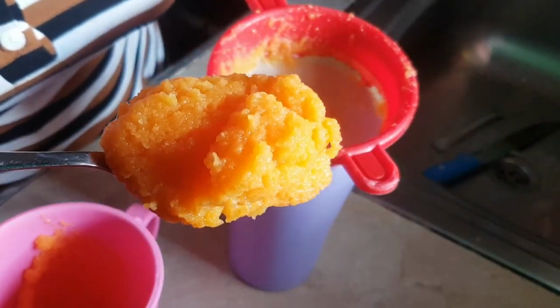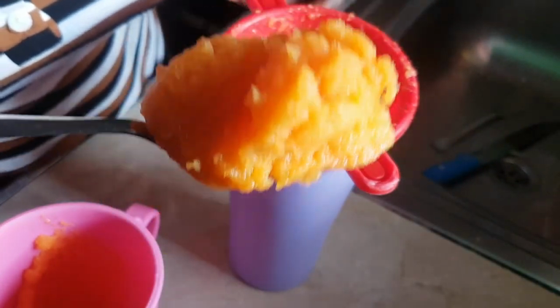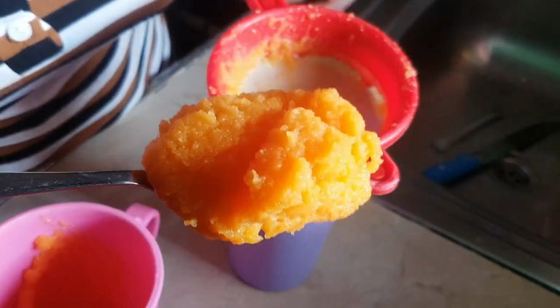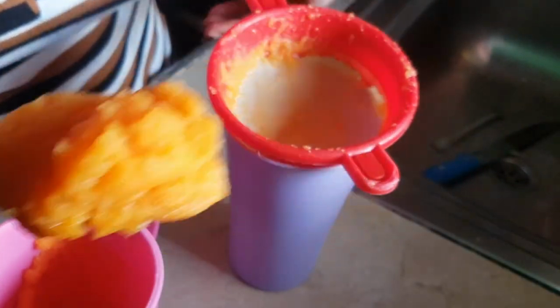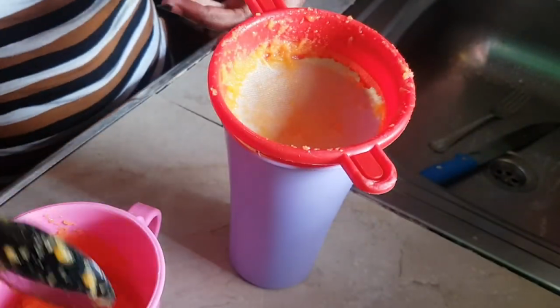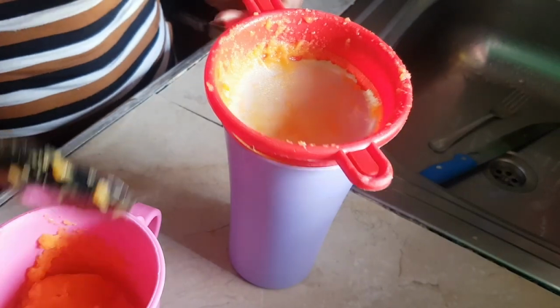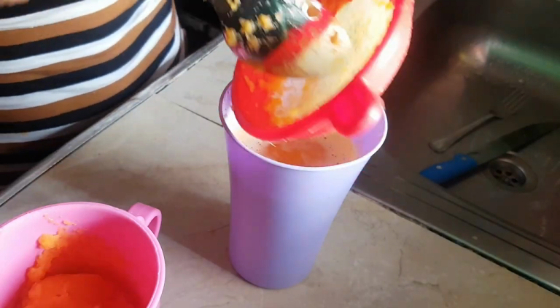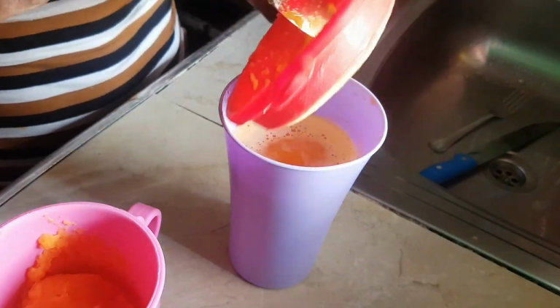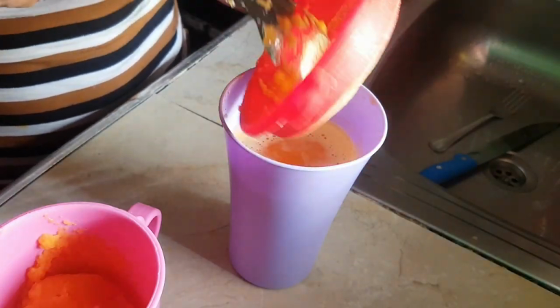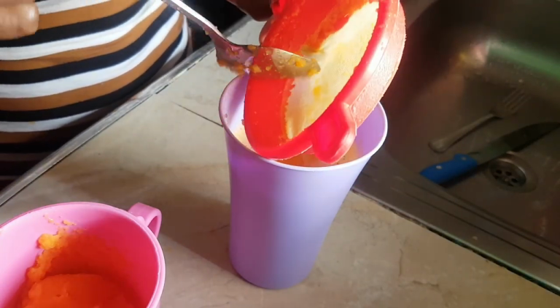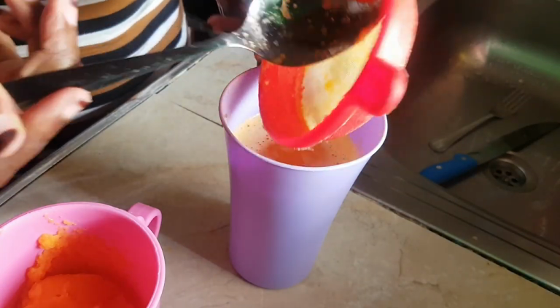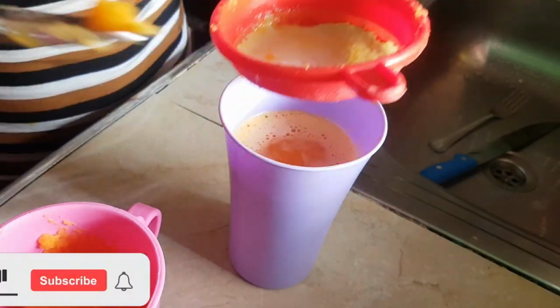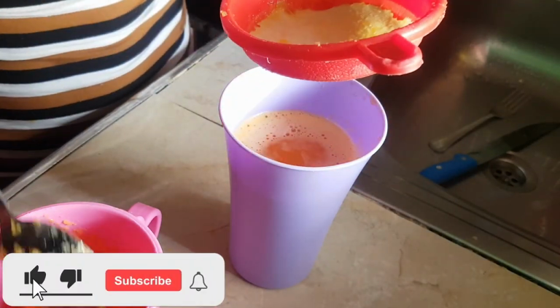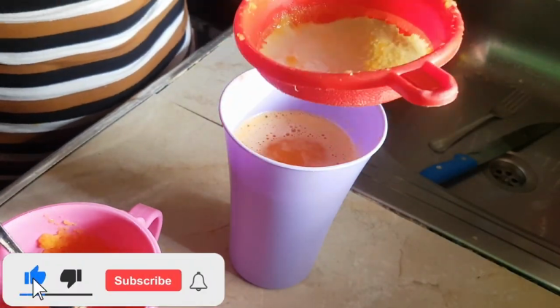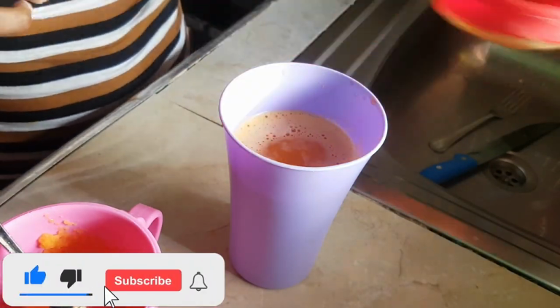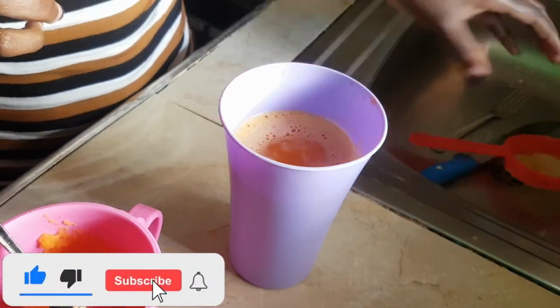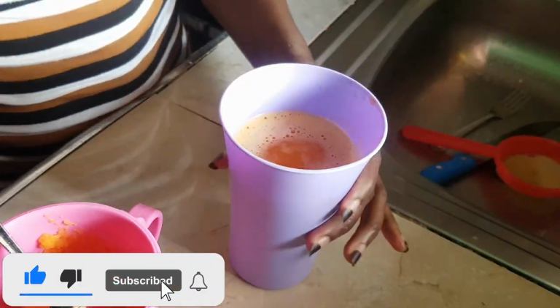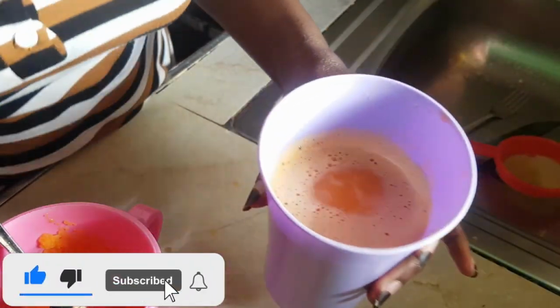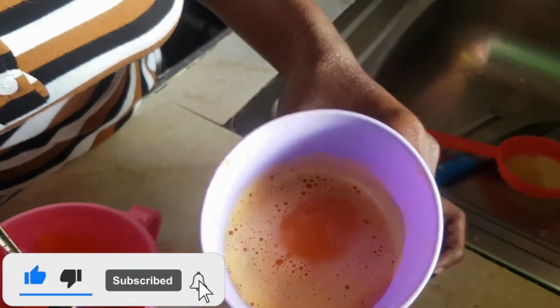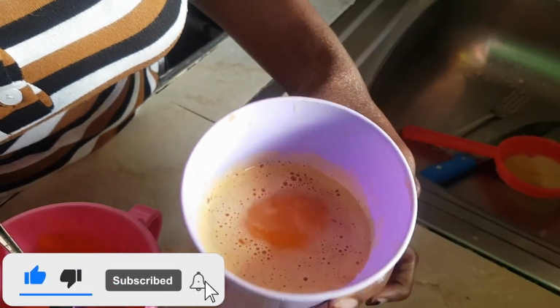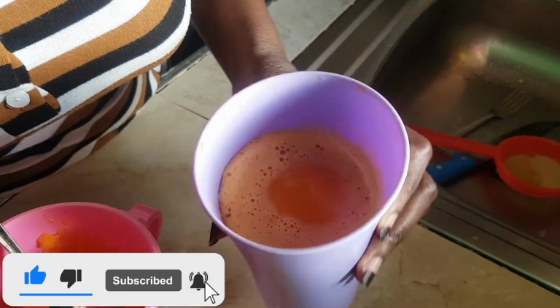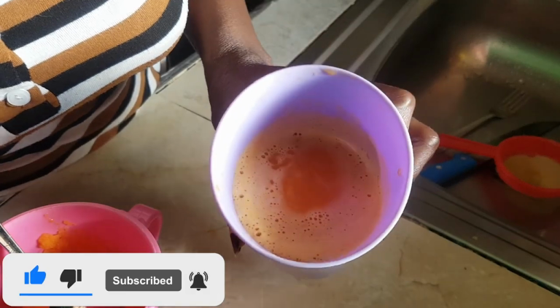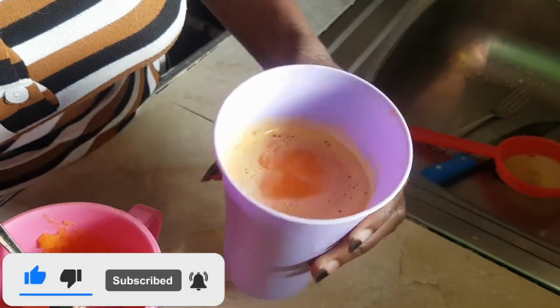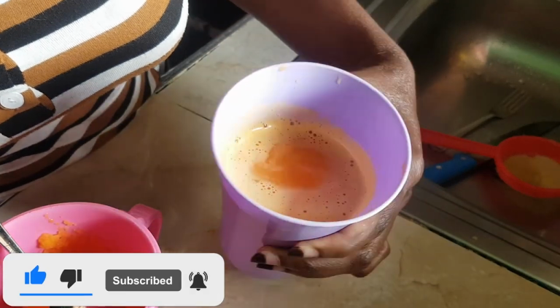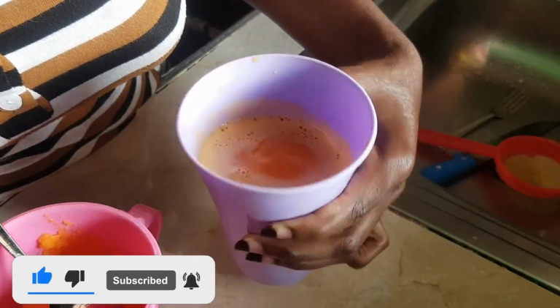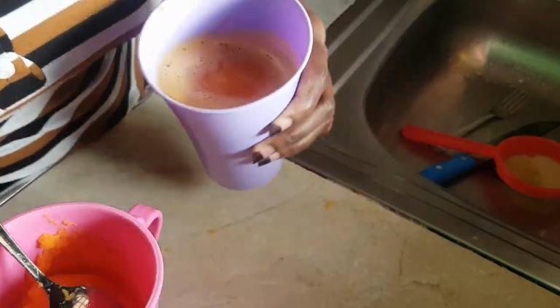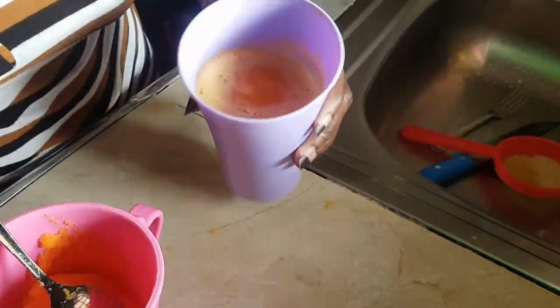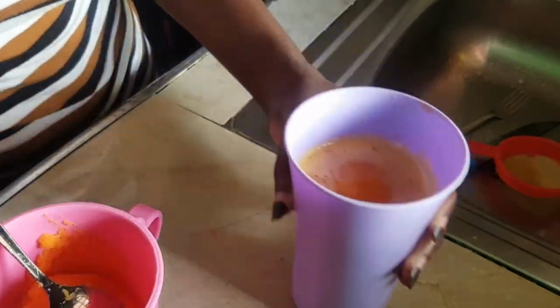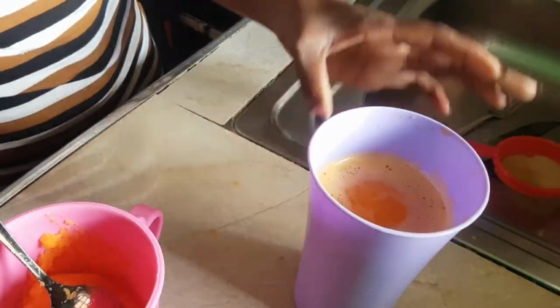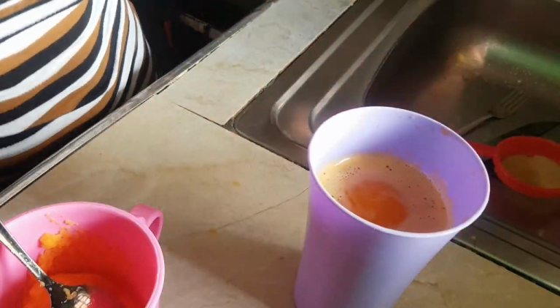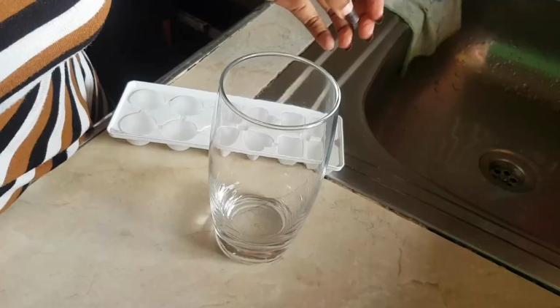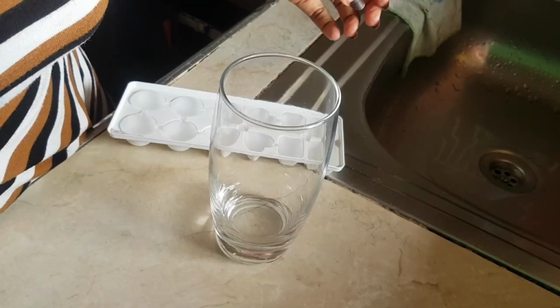I think our juice is ready! I'll just go ahead and pour it in a glass. If you want it chilled, you can add a bit of ice cubes.